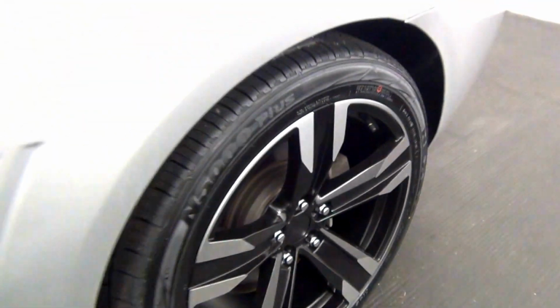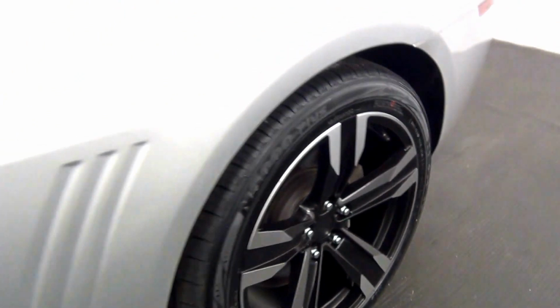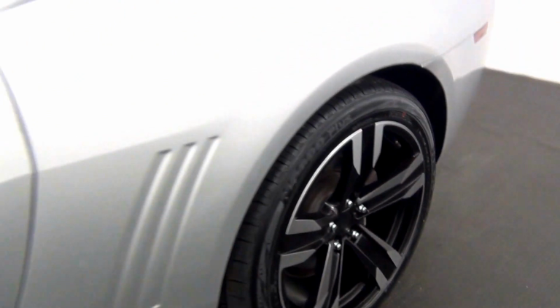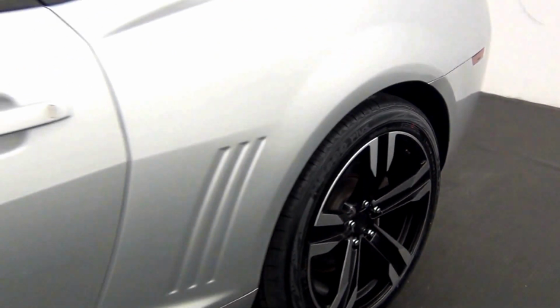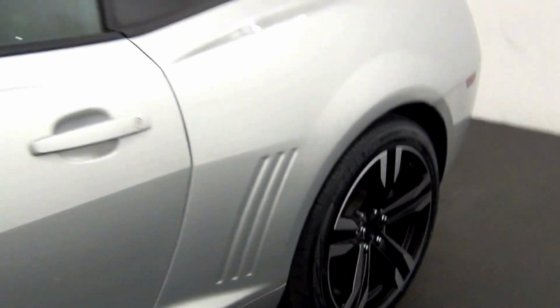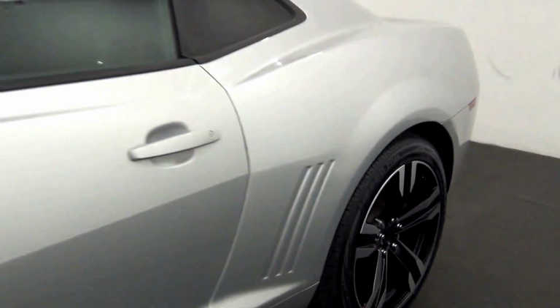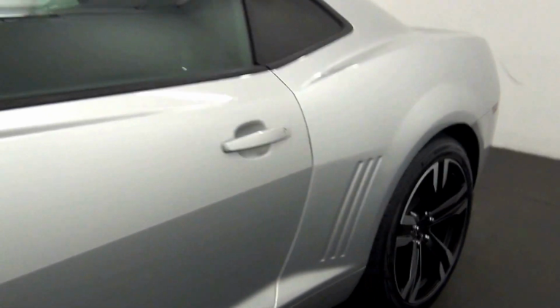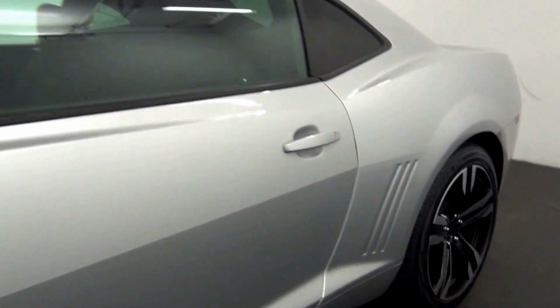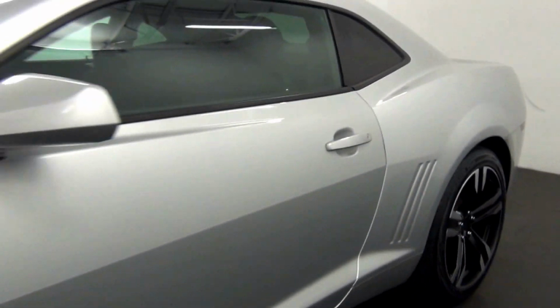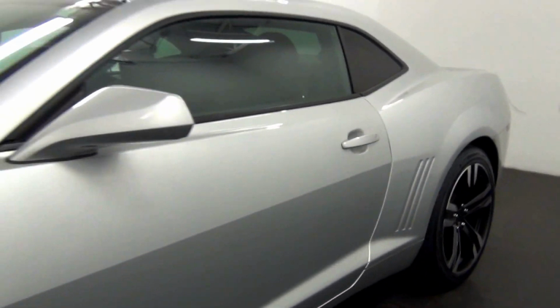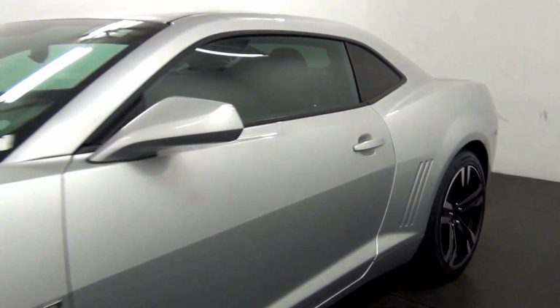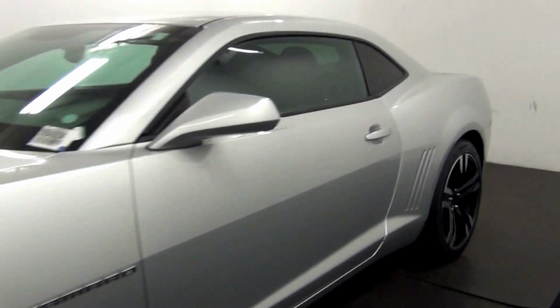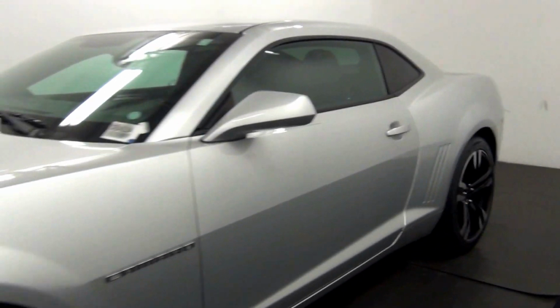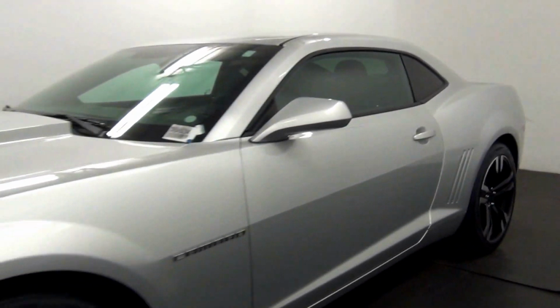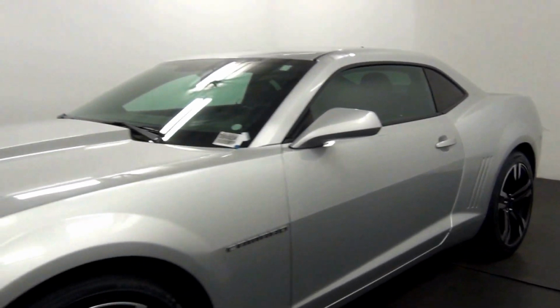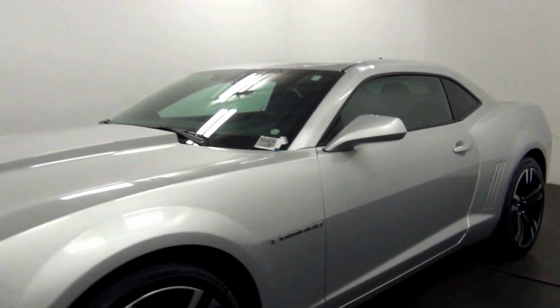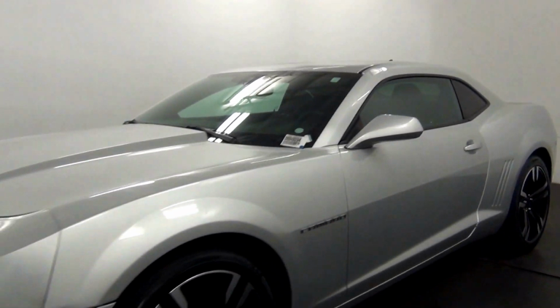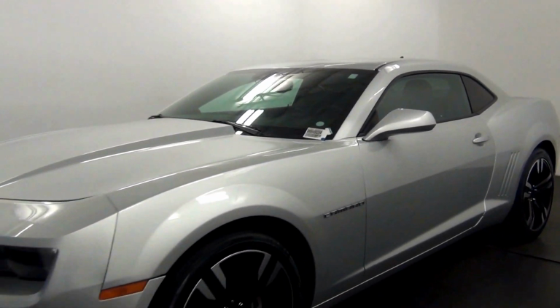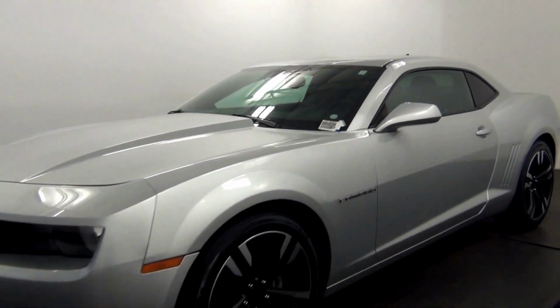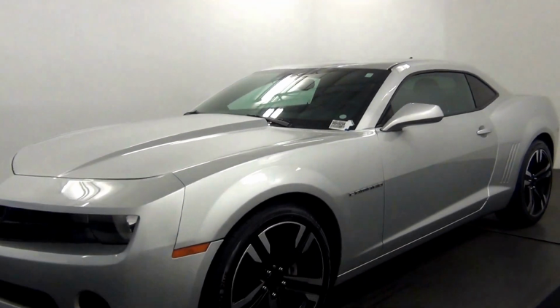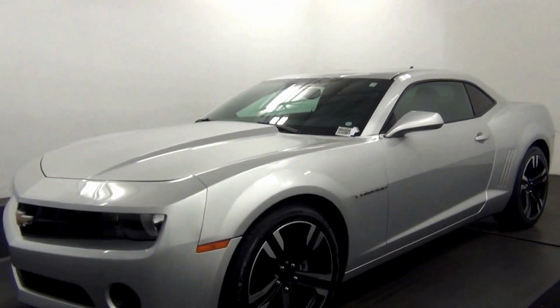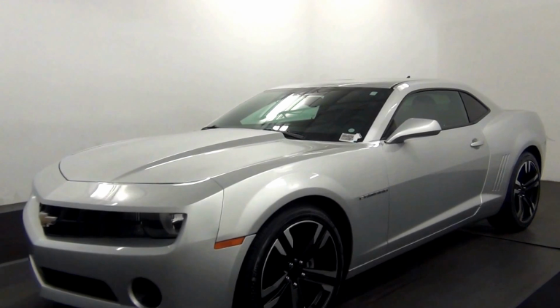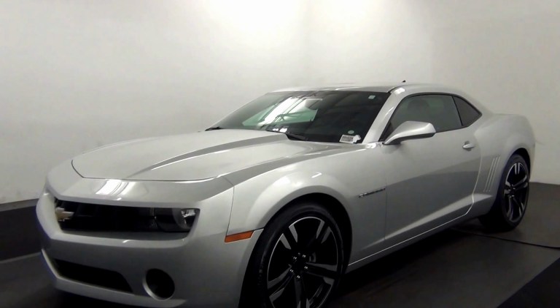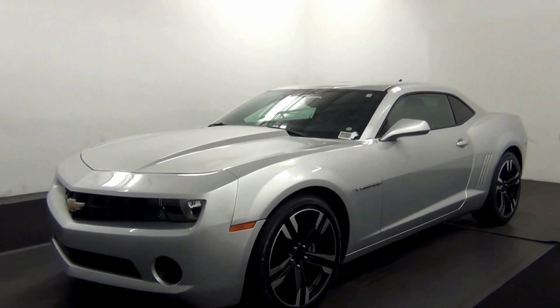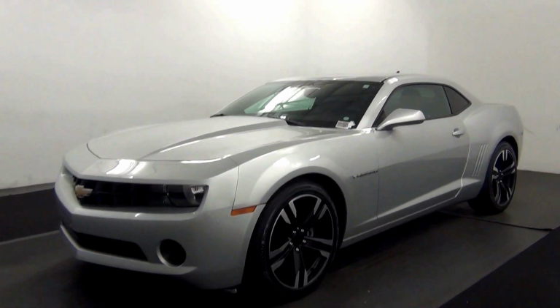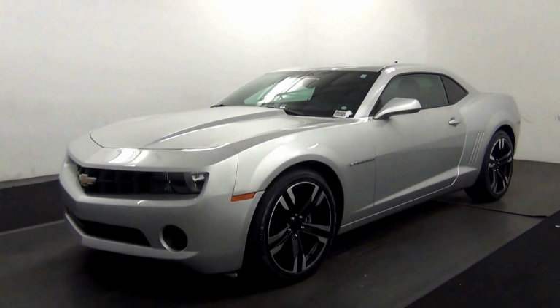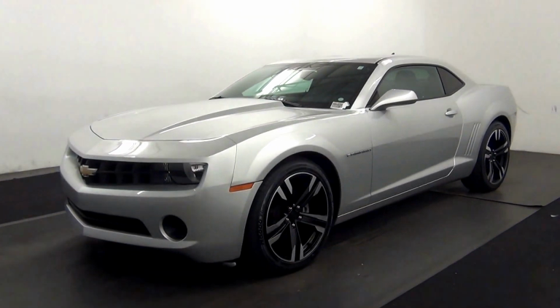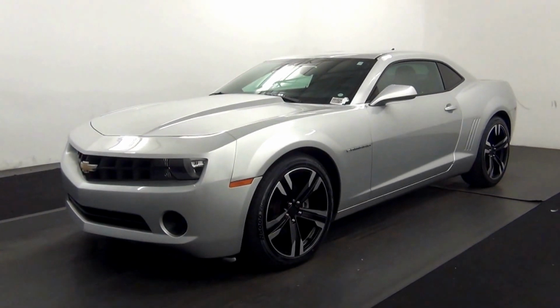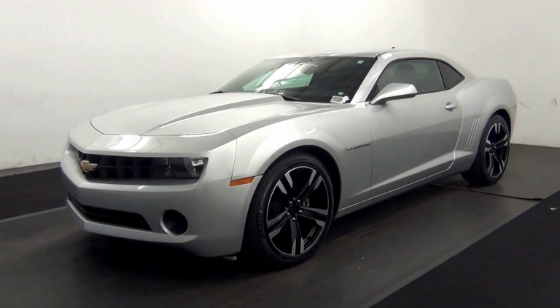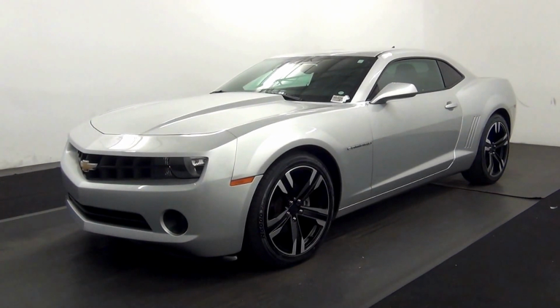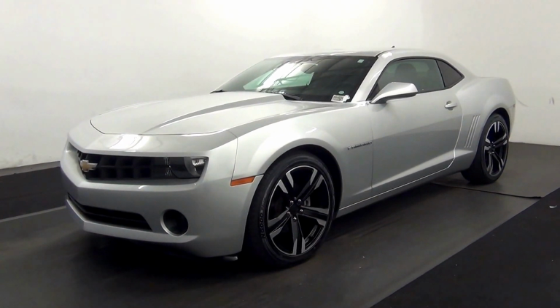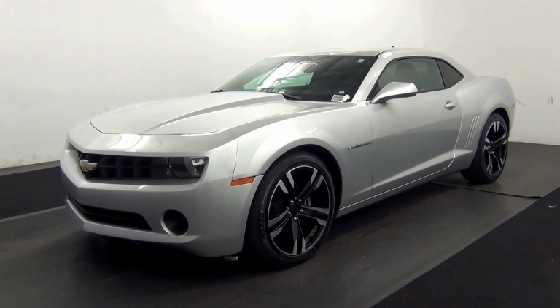And that will end the walk around the 2012 Chevy Camaro. Thank you for choosing Tennessee.